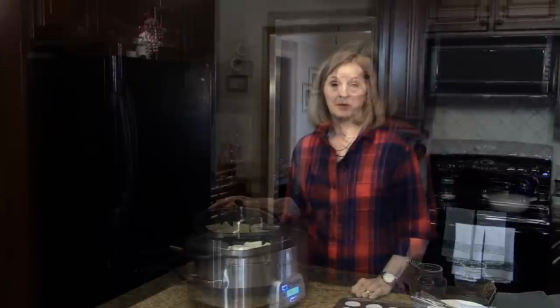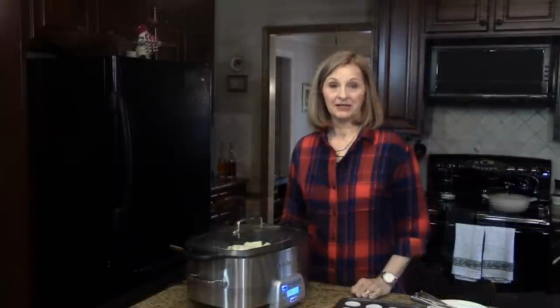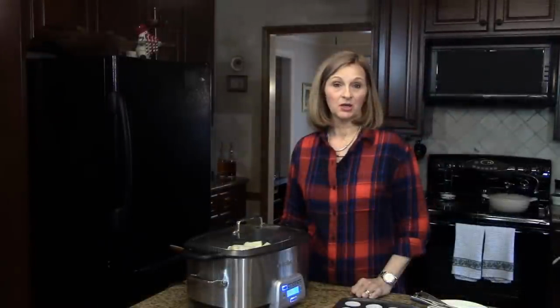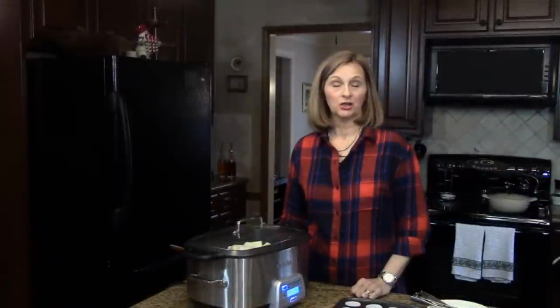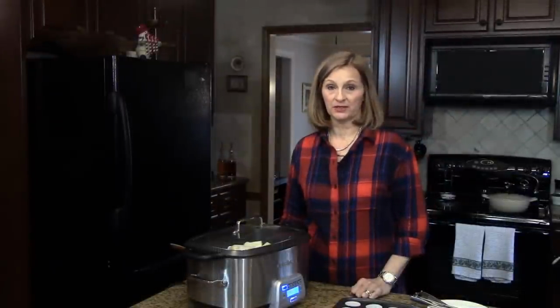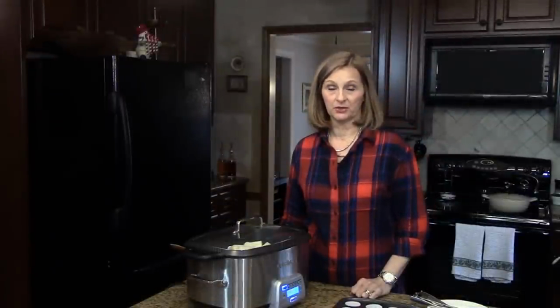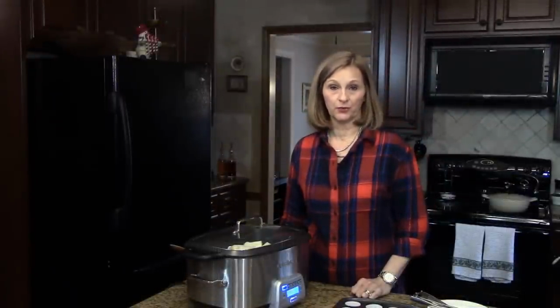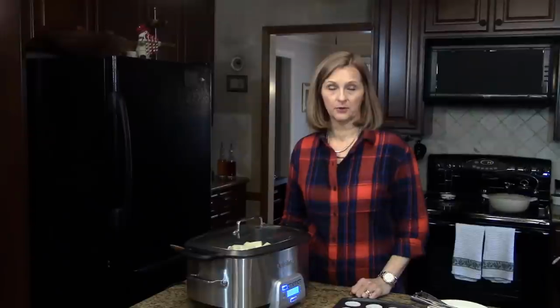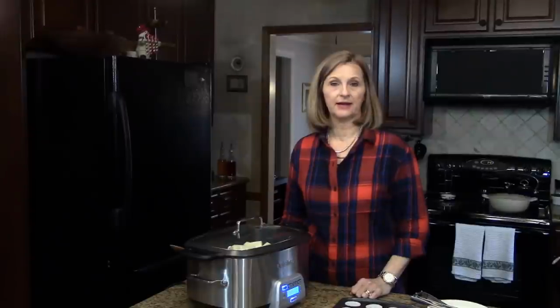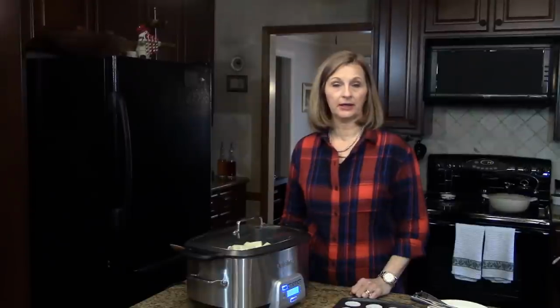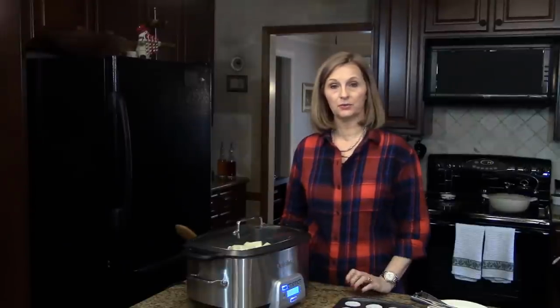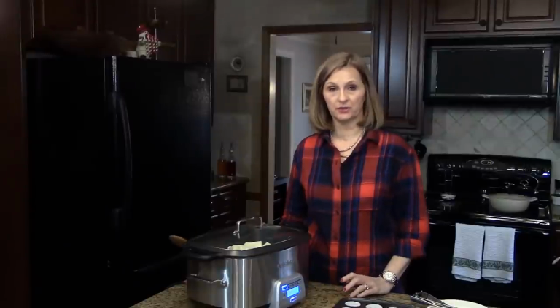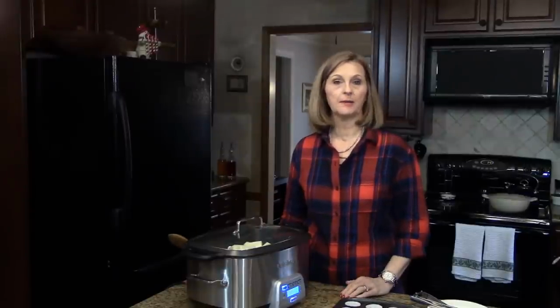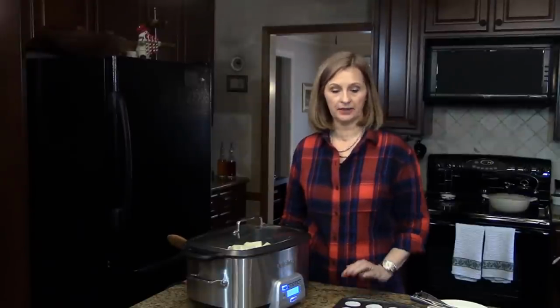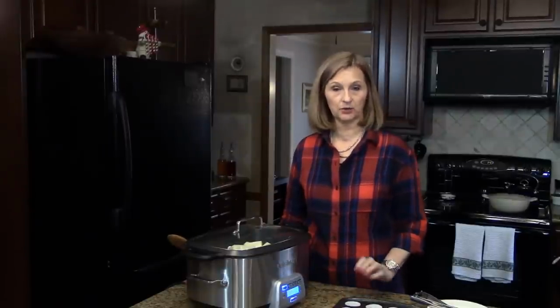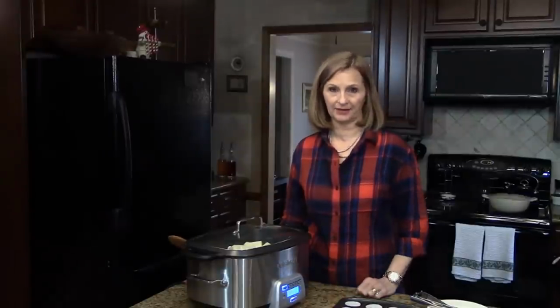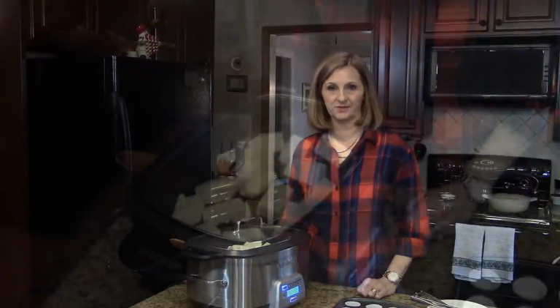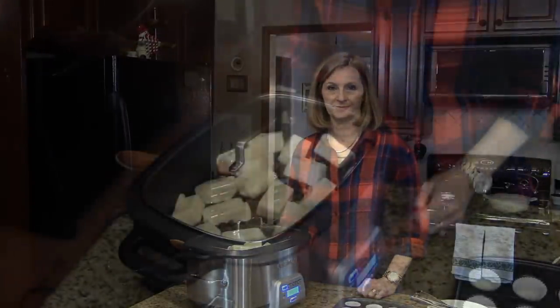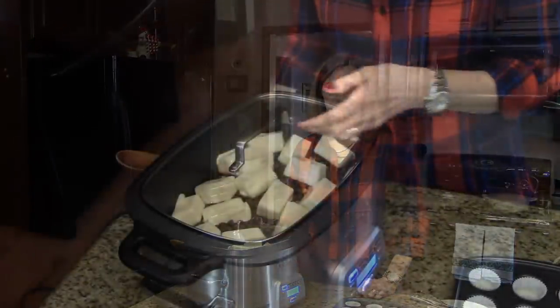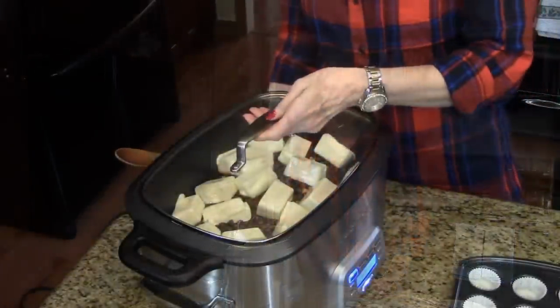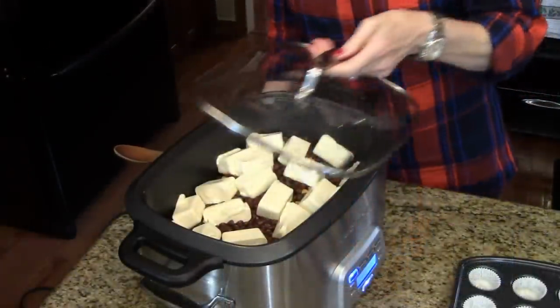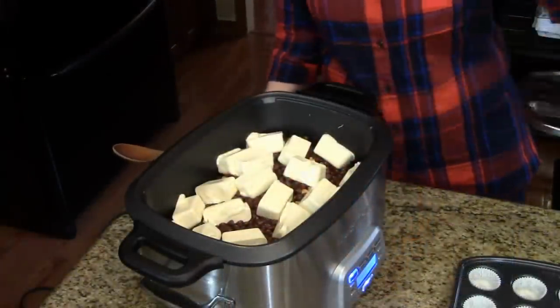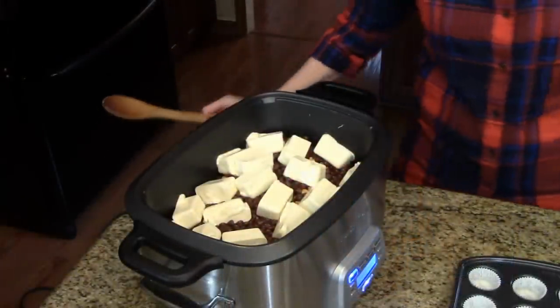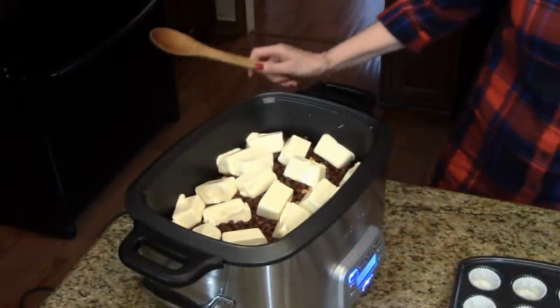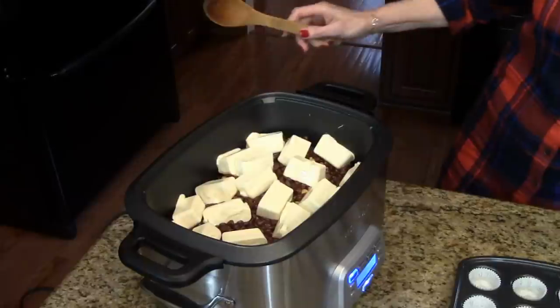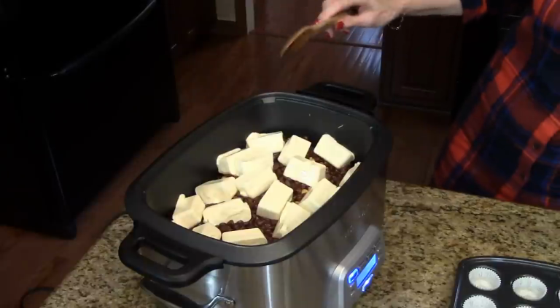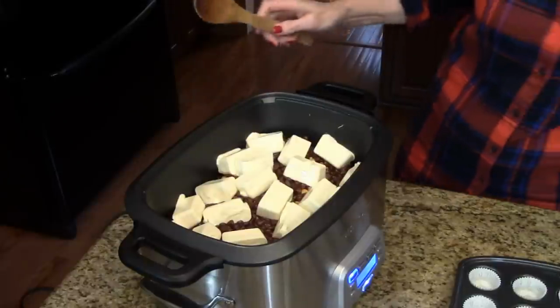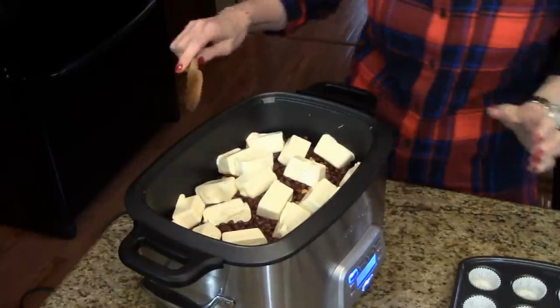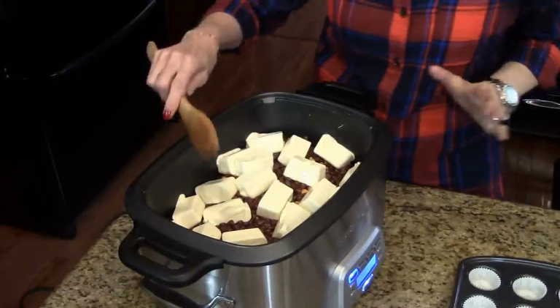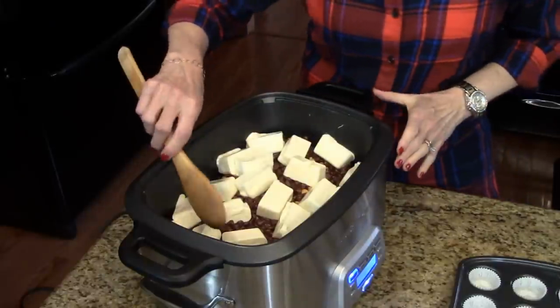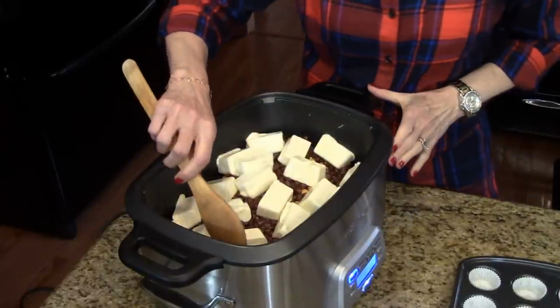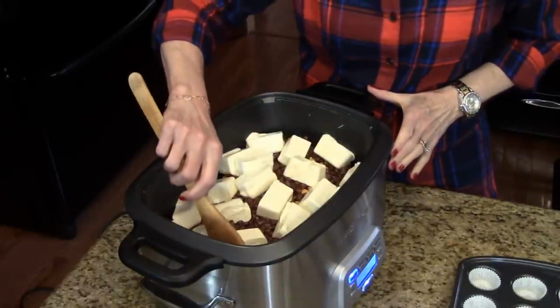My candy's been cooking on low in the slow cooker for three hours and now I'm ready to stir it and put it in the little cupcake liners. So that's what it looks like. I know it doesn't look melted, but I'm going to stir it up and you'll see that it is.